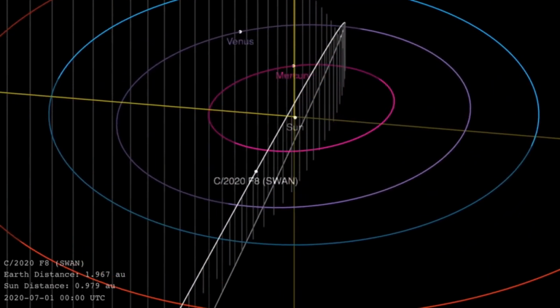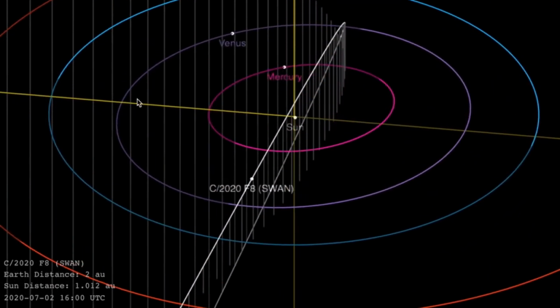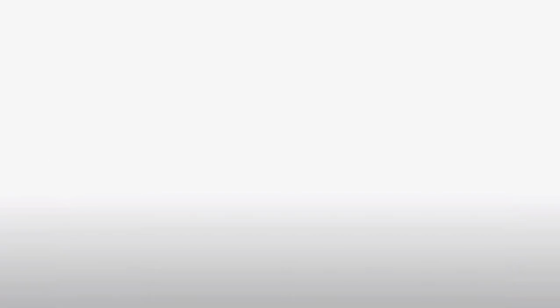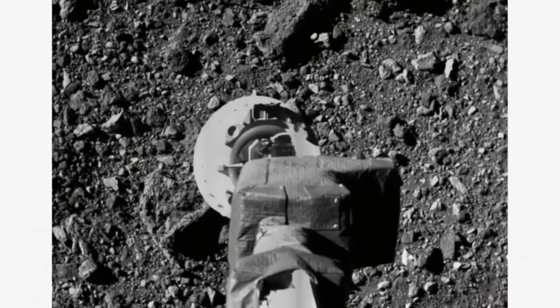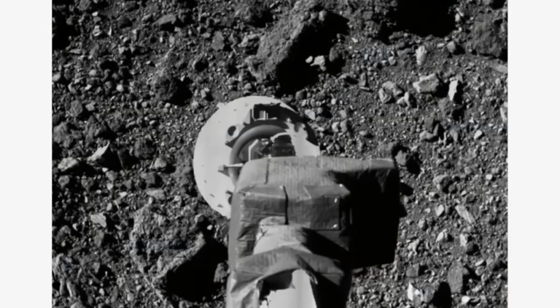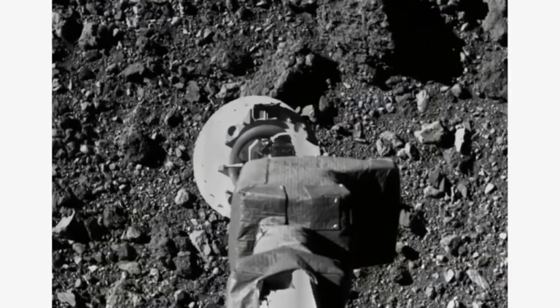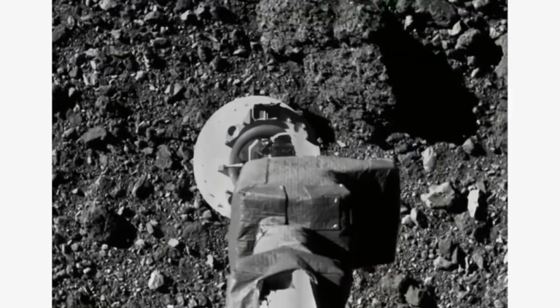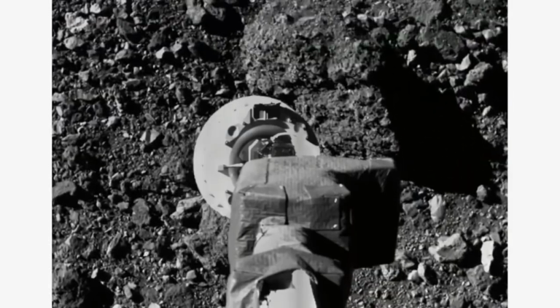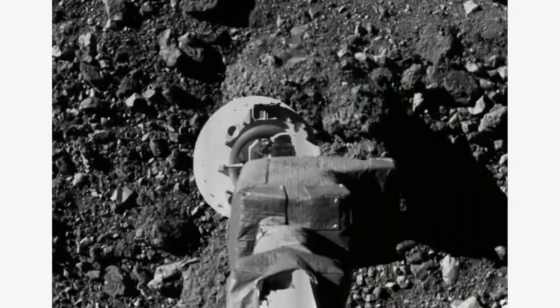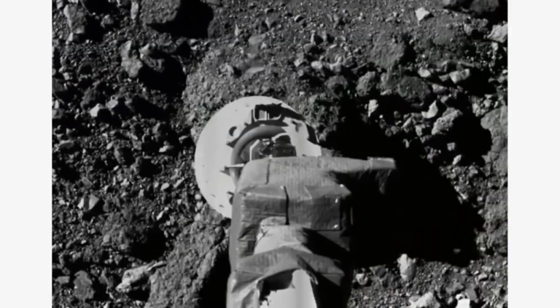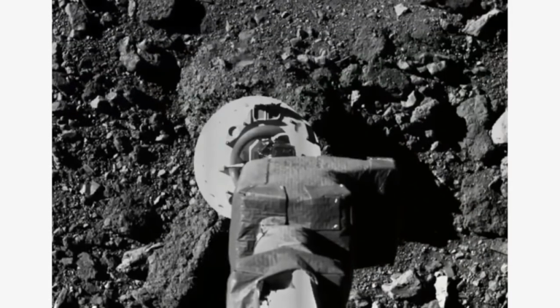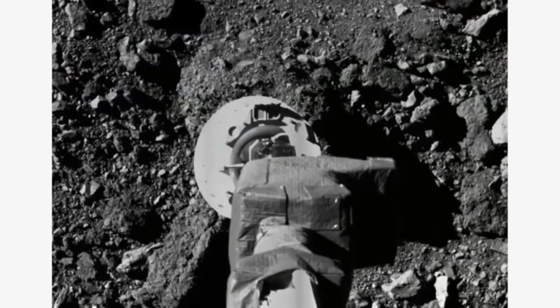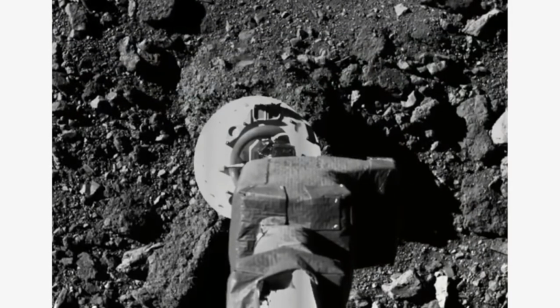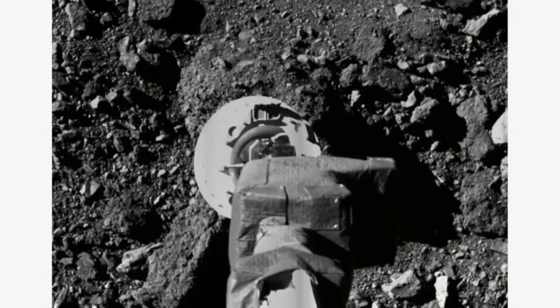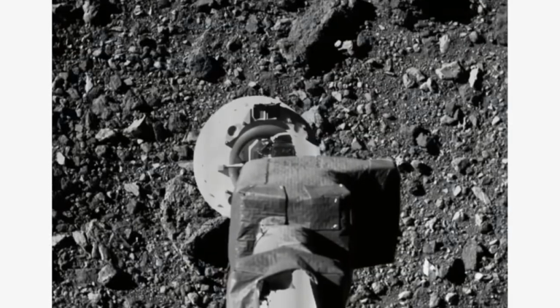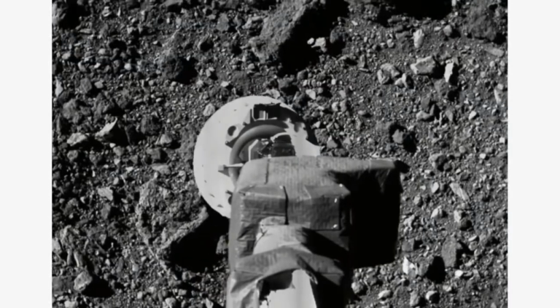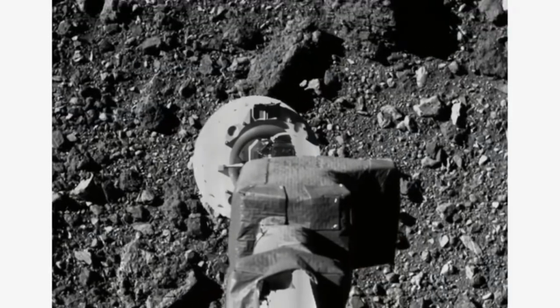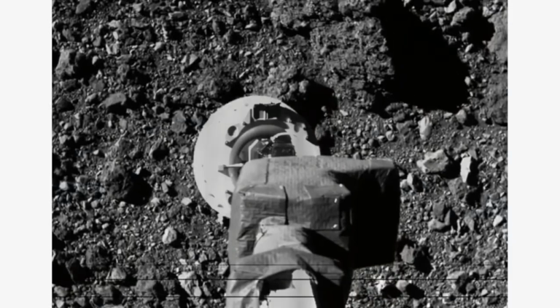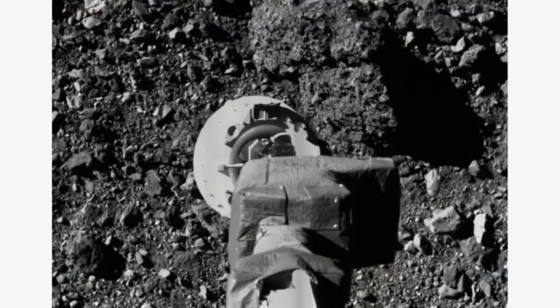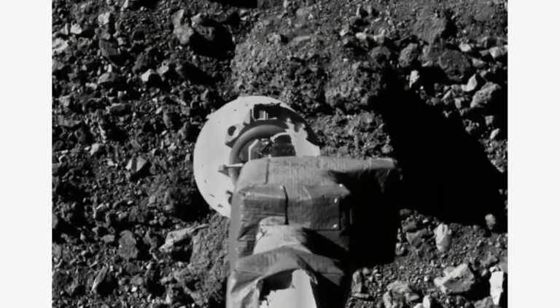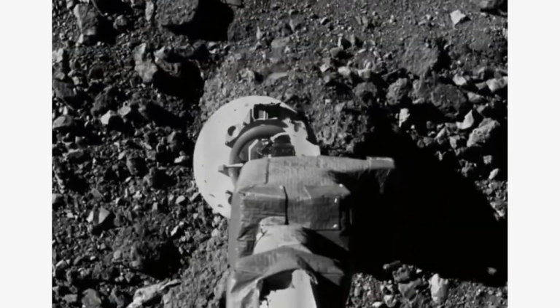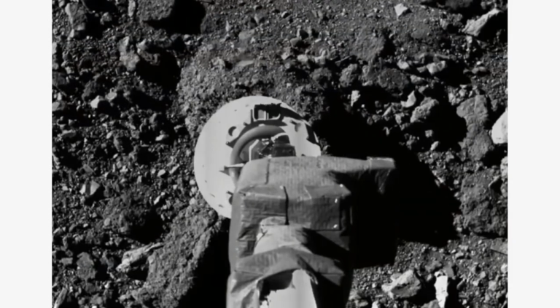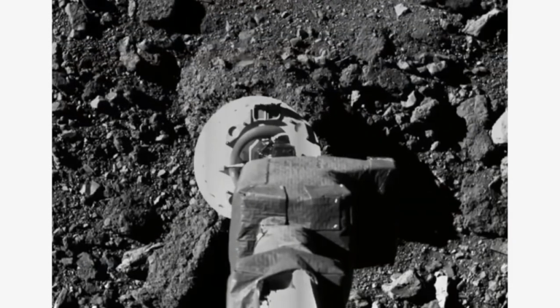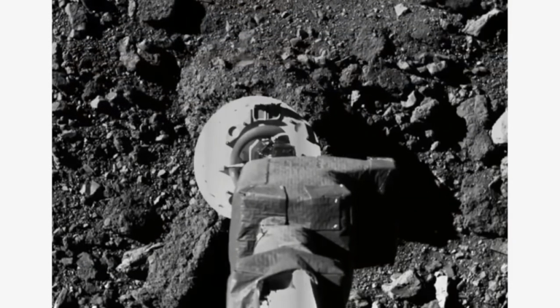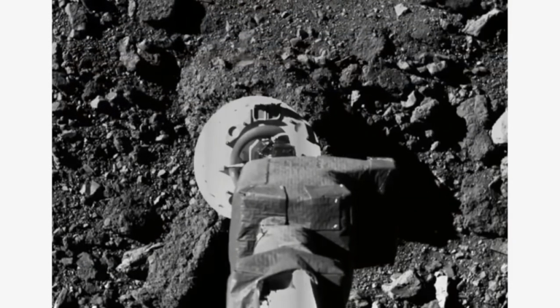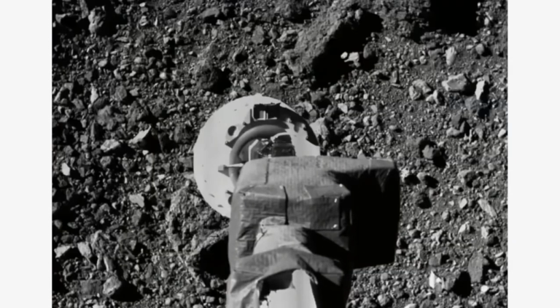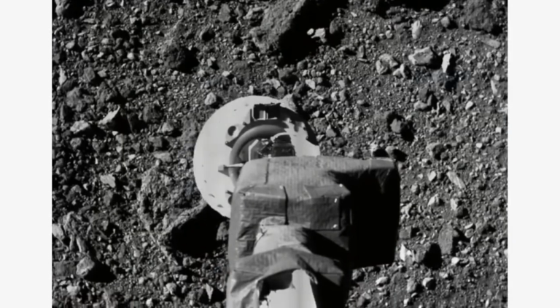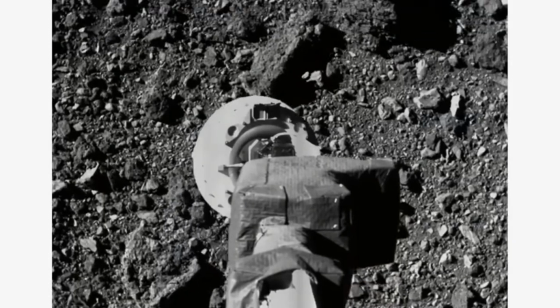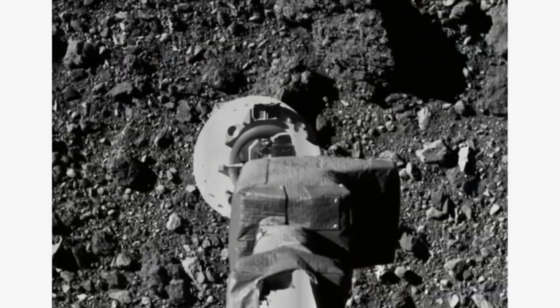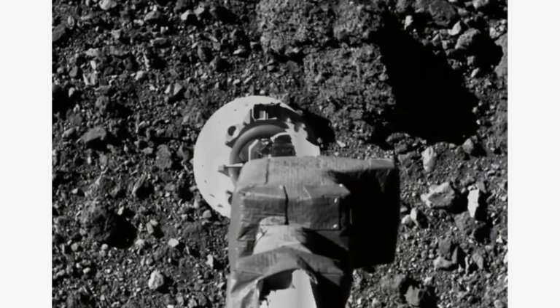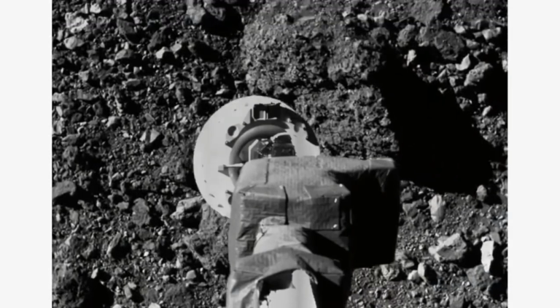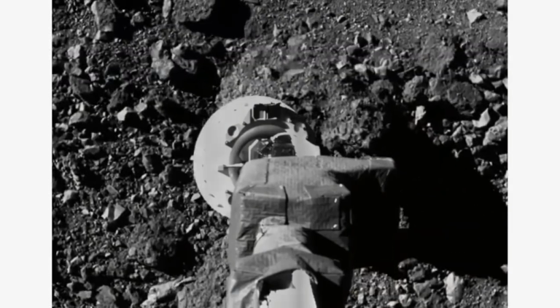Some cool shots up next. This is the actual foot cam from Osiris-Rex doing a test descent and scoop on Bennu. It's a practice move they are using to make sure they don't crash this thing into a million pieces, and it is a pretty impressive video that far away.